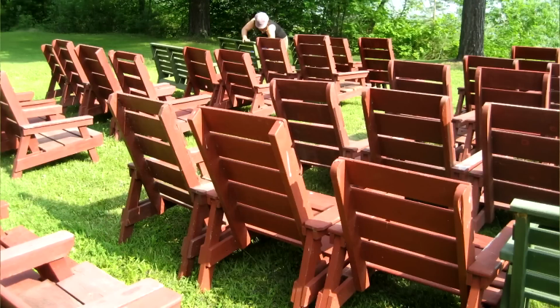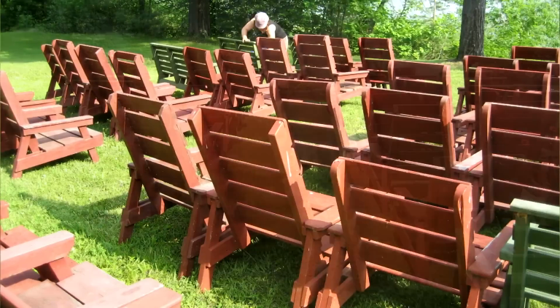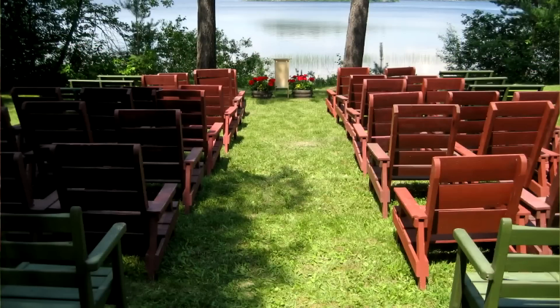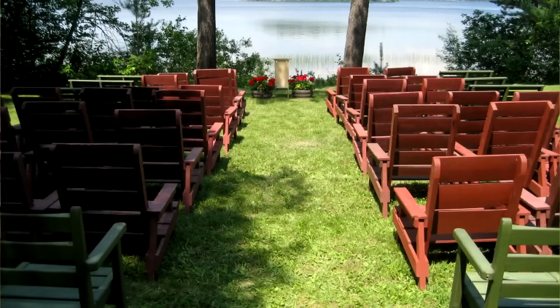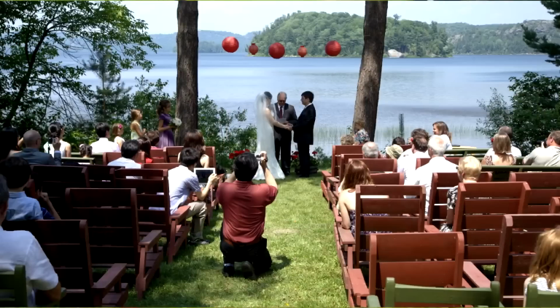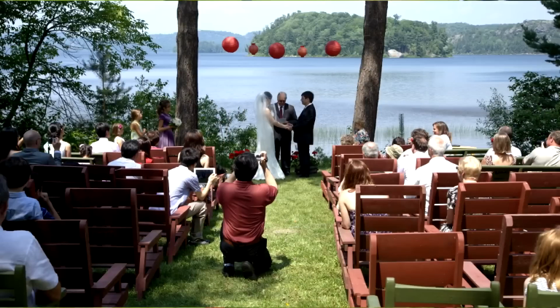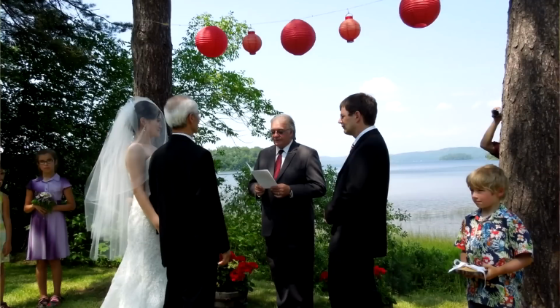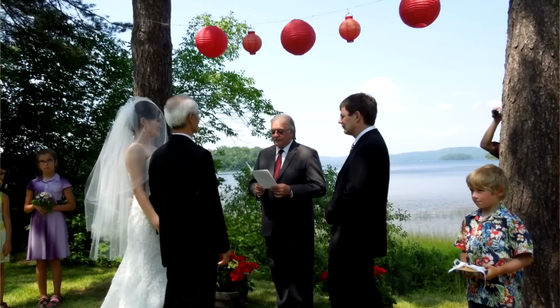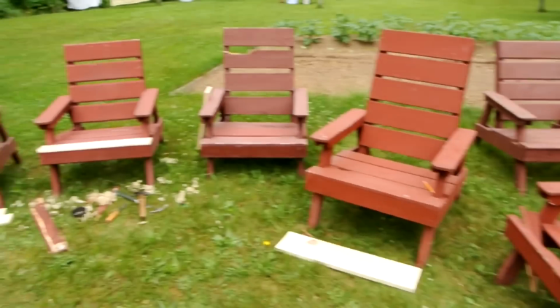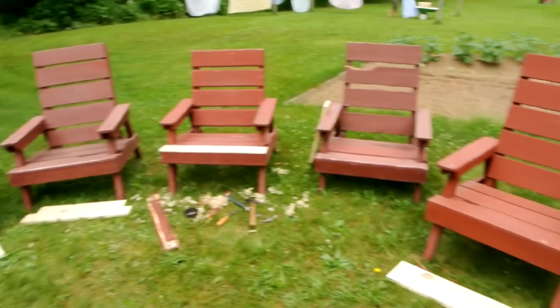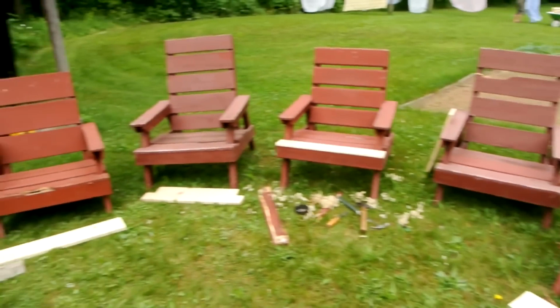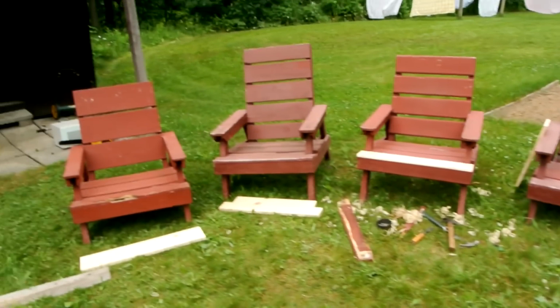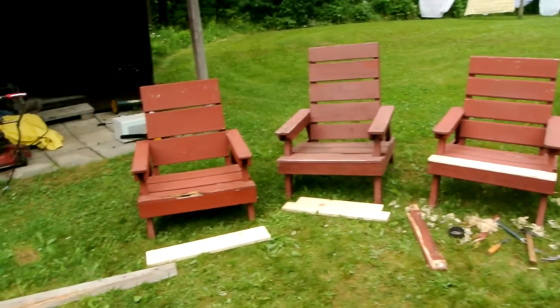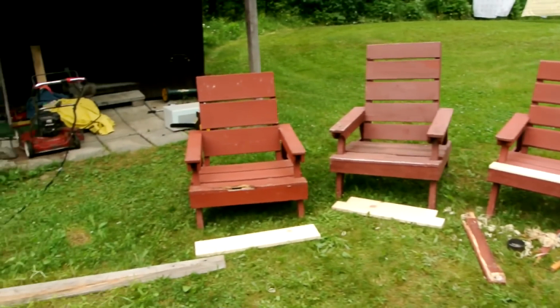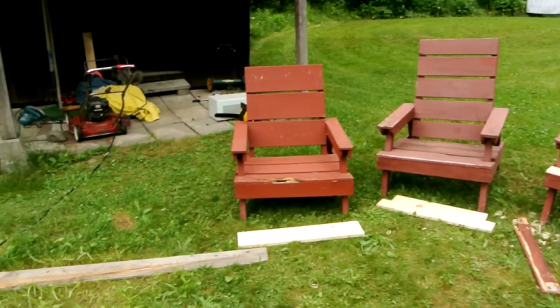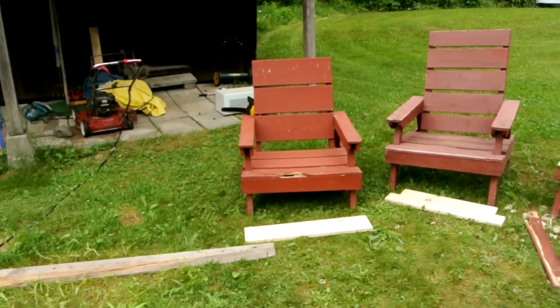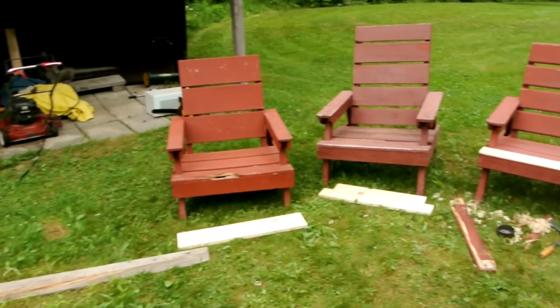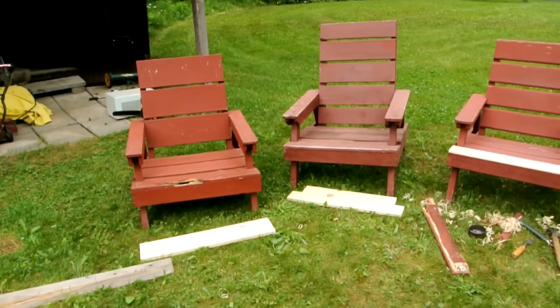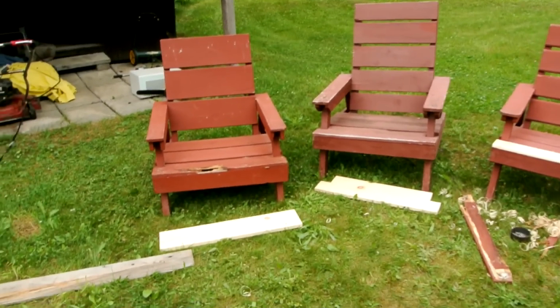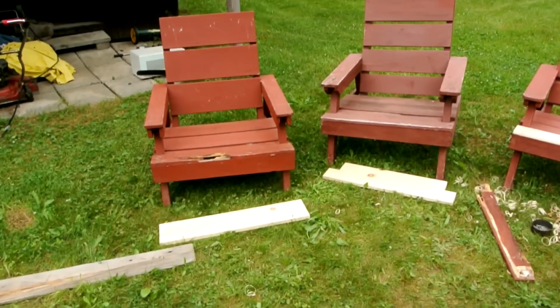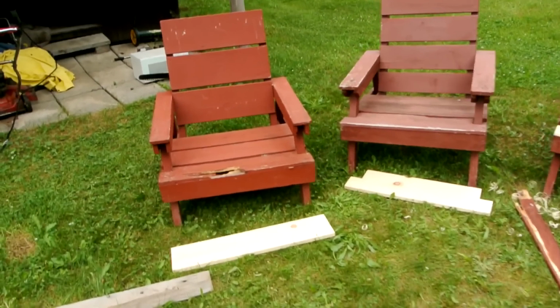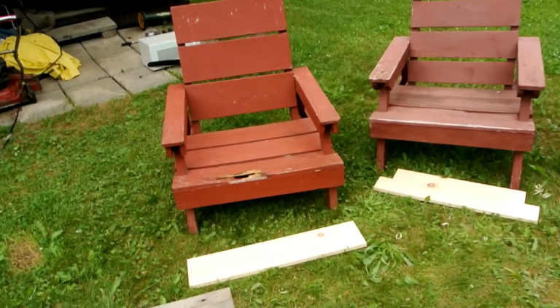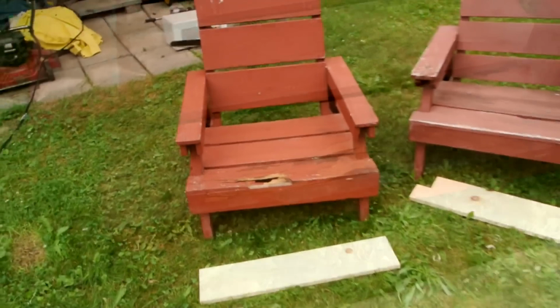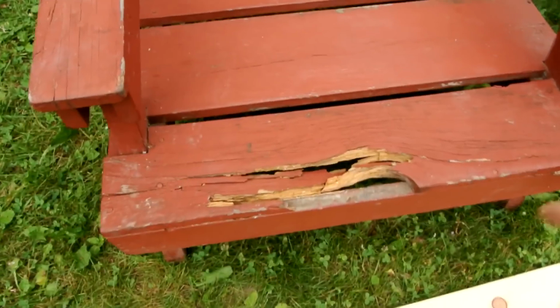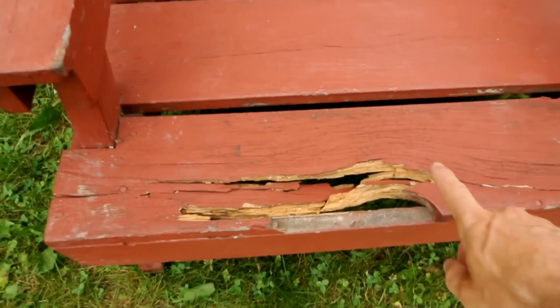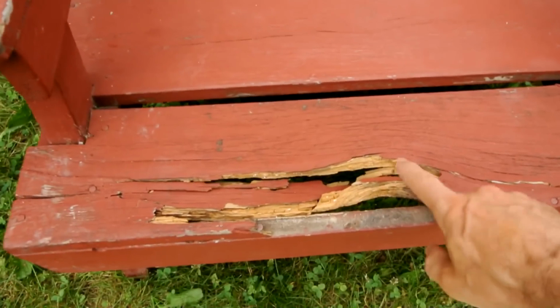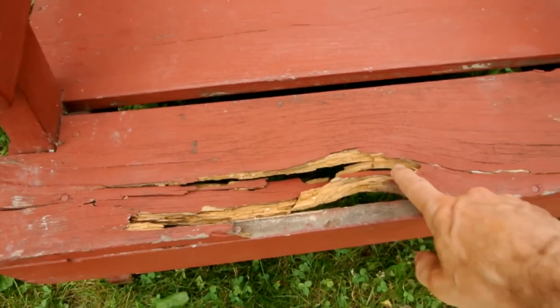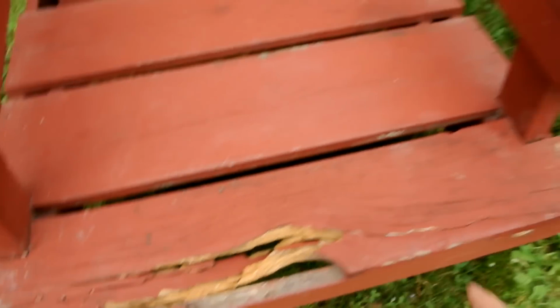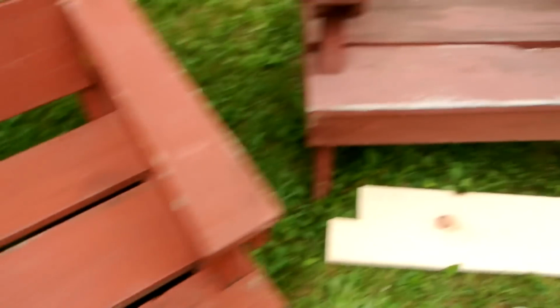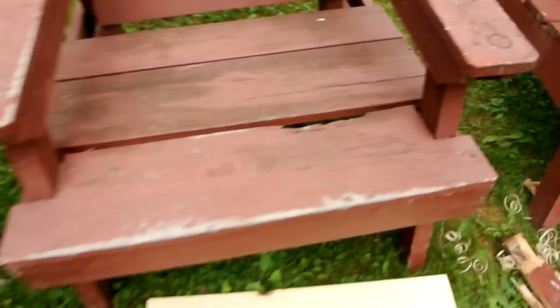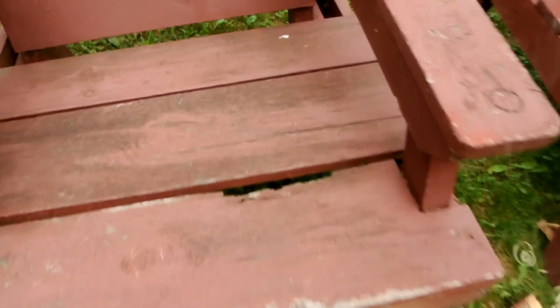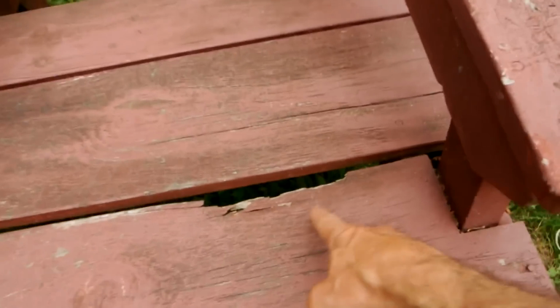We had all these lawn chairs set up for my brother's wedding — these ones, and then some. And while we had them all out there, I noticed quite a lot of them have a bit of rot on them. There's some rot here, and here.